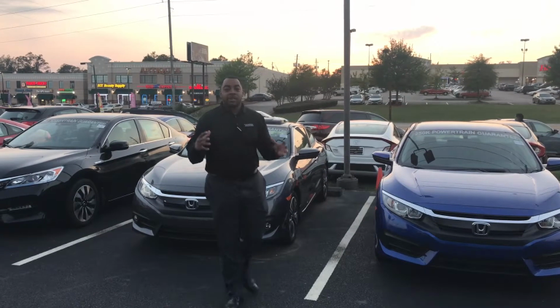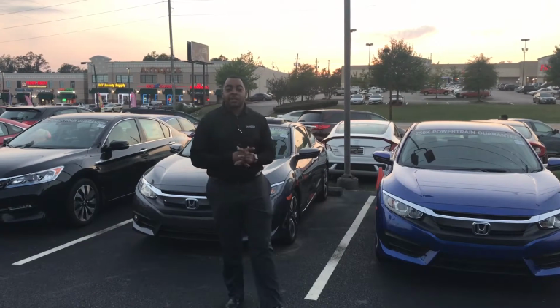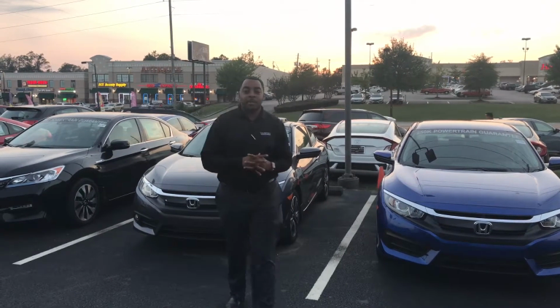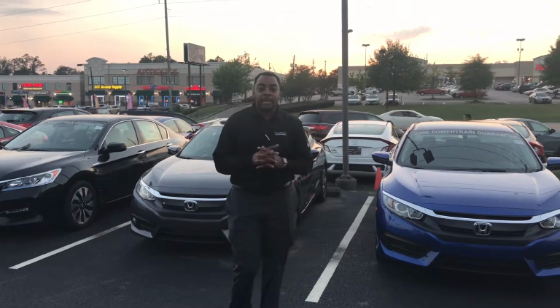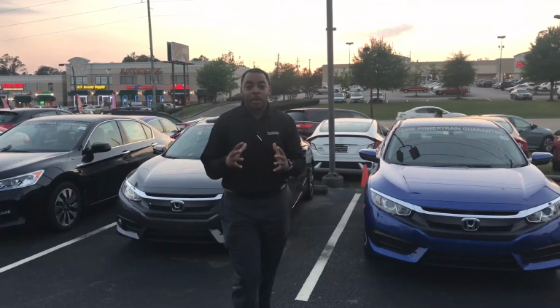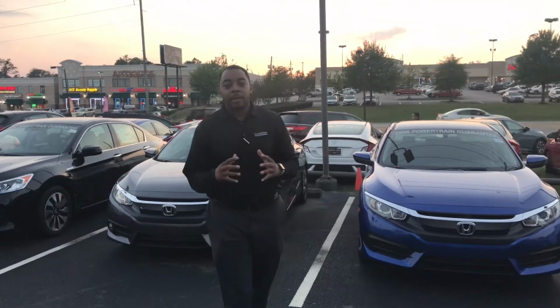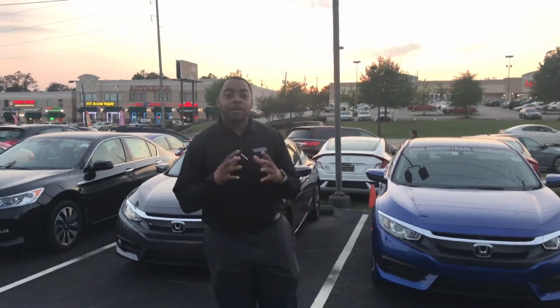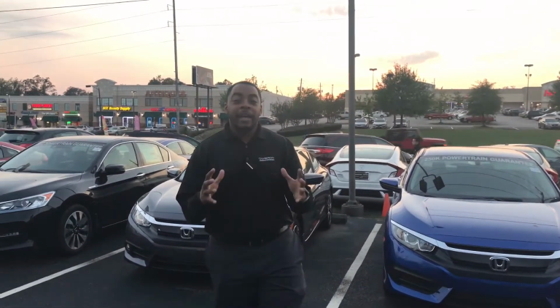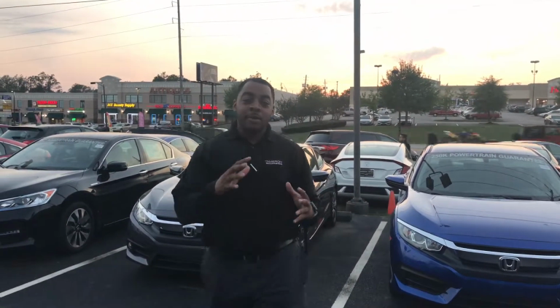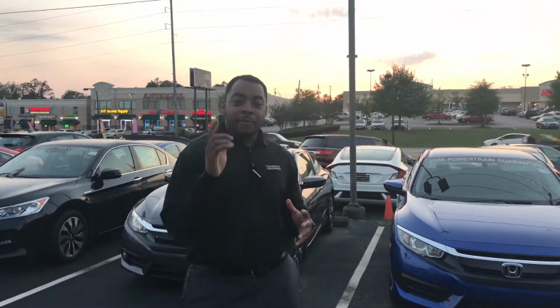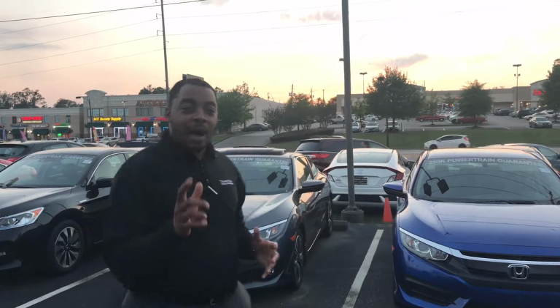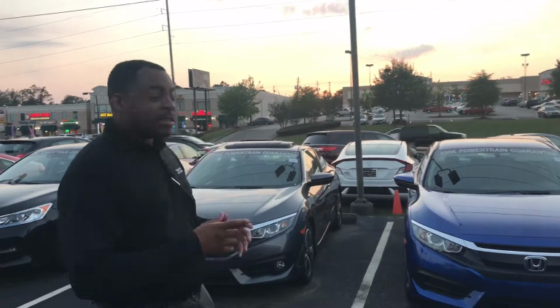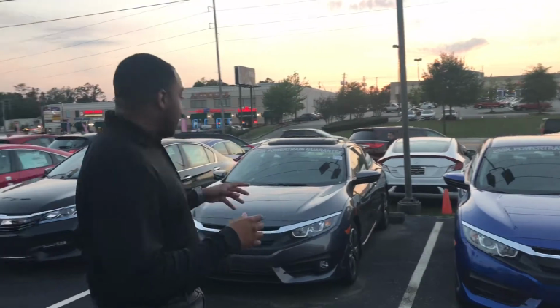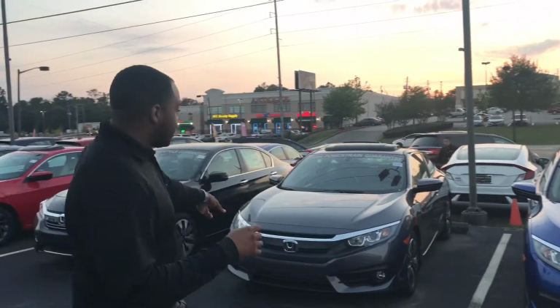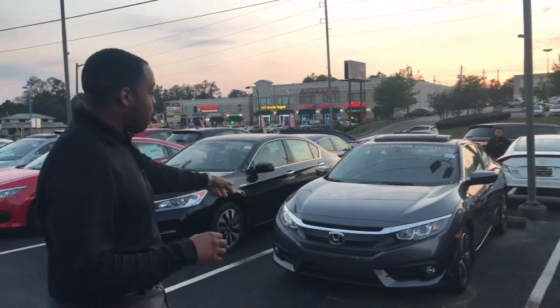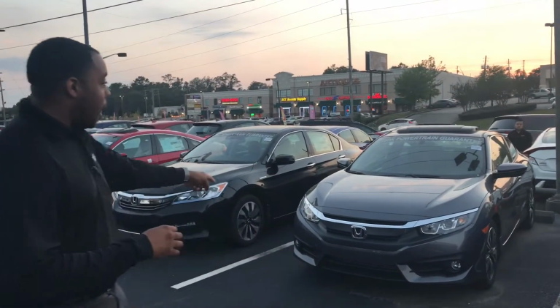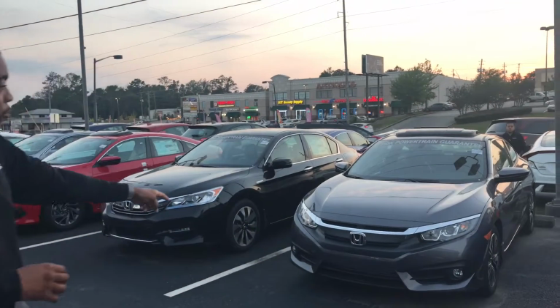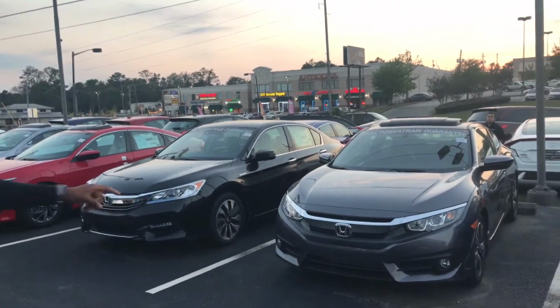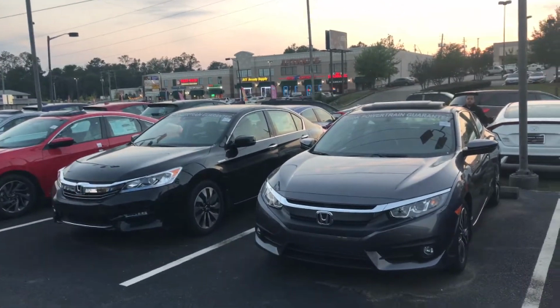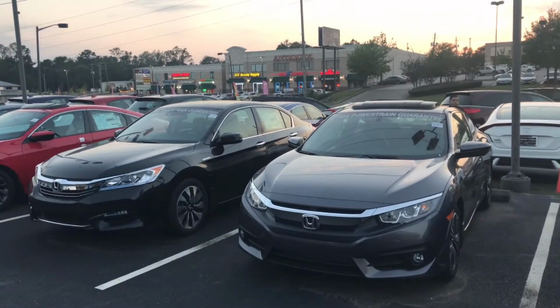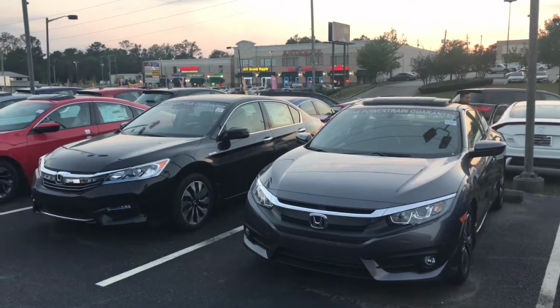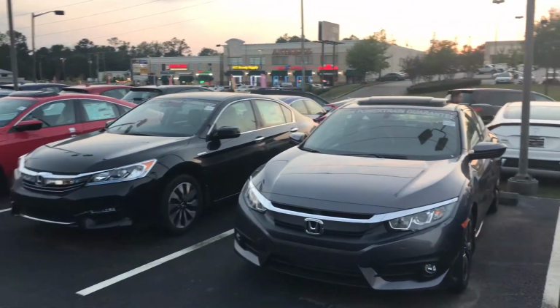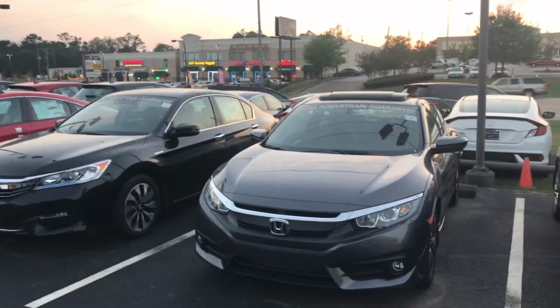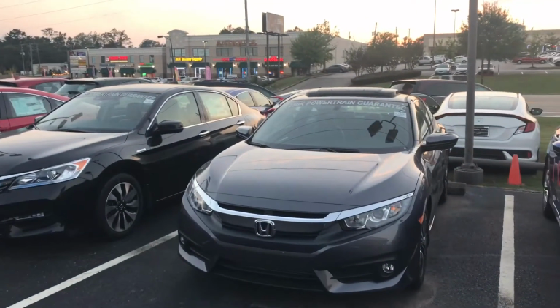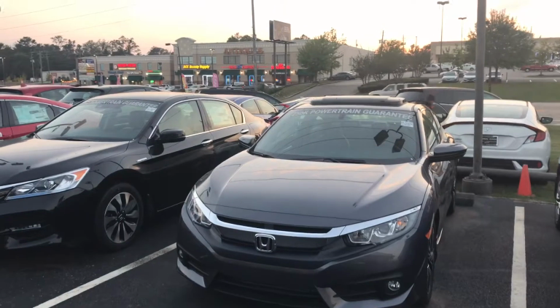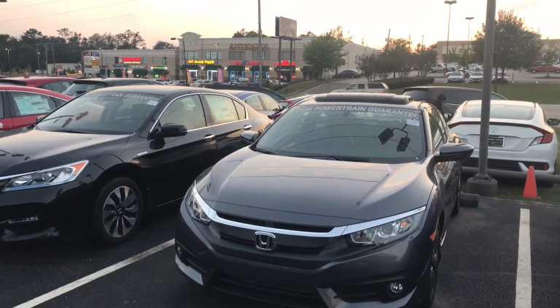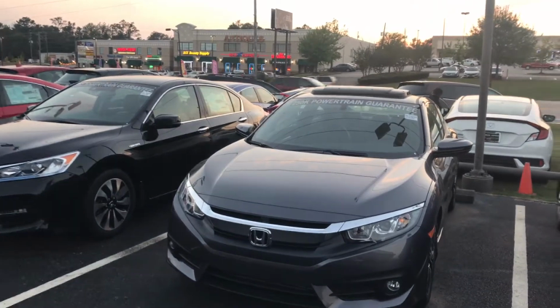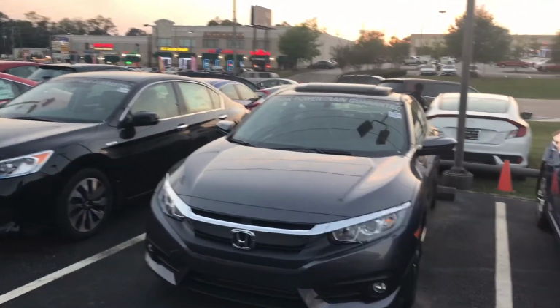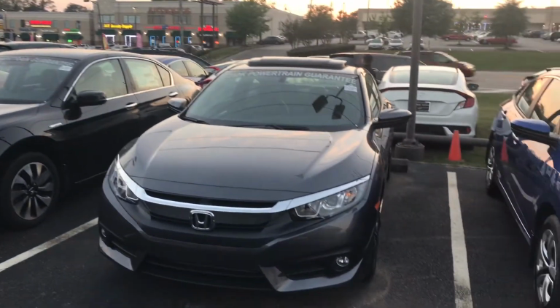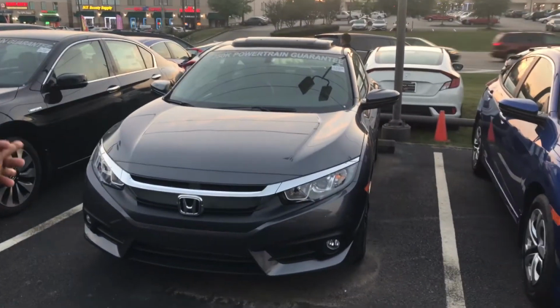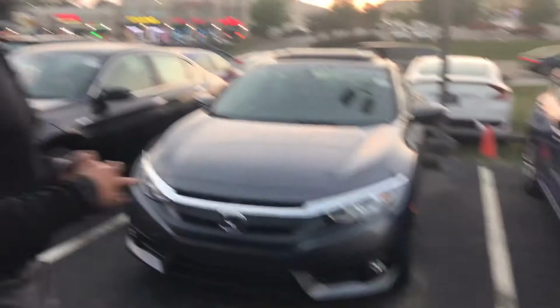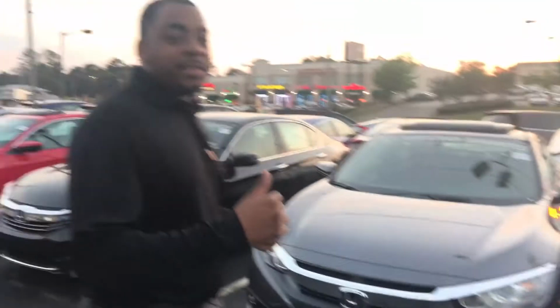Asher, this is Chris over here at Tamron Honda. I wanted to thank you for that Honda Civic EXL Coupe. I got one right here in the Coupe in the modern steel metallic. It looks amazing.